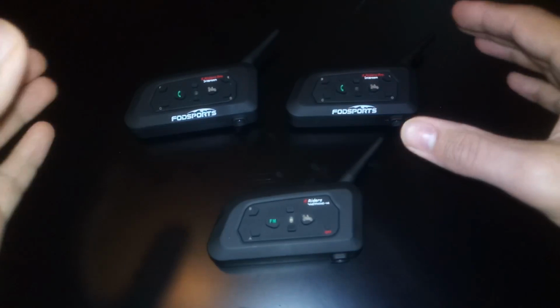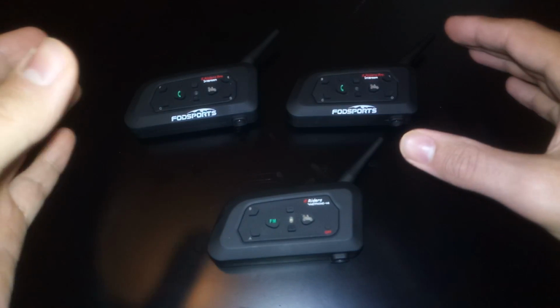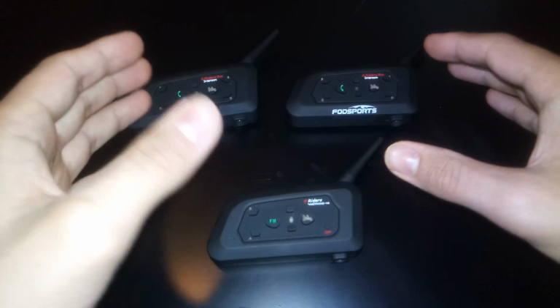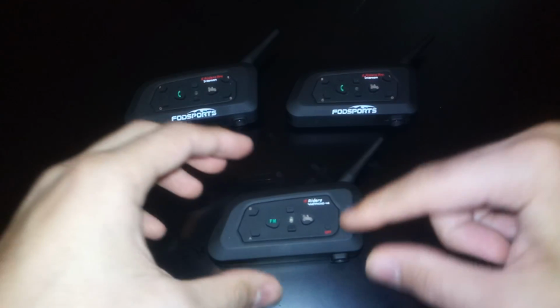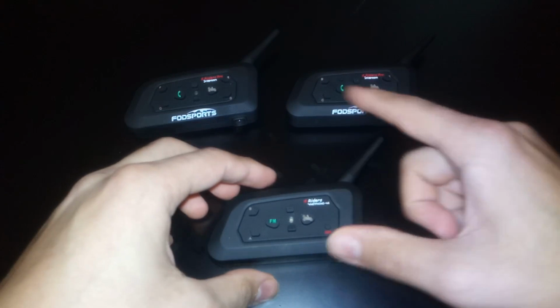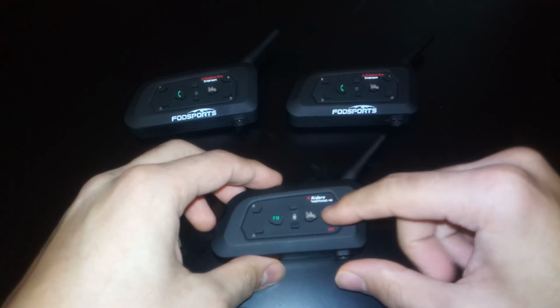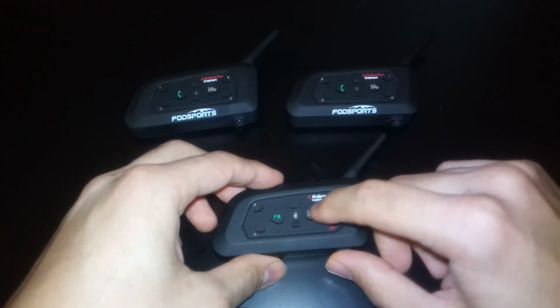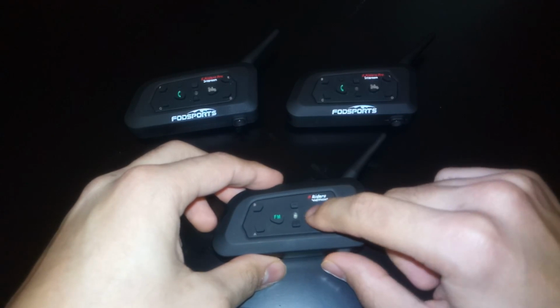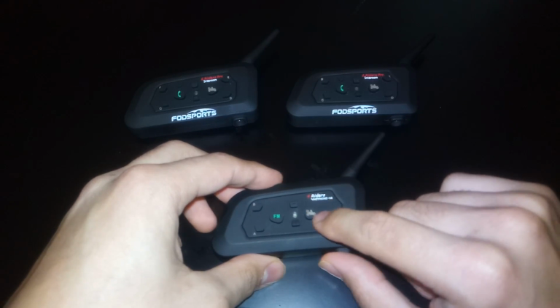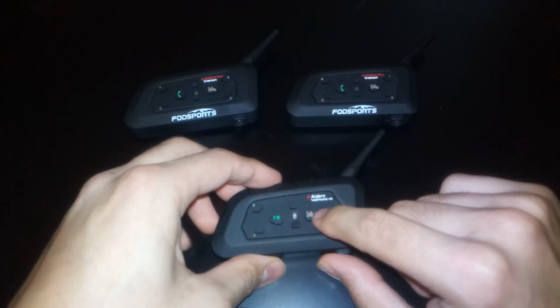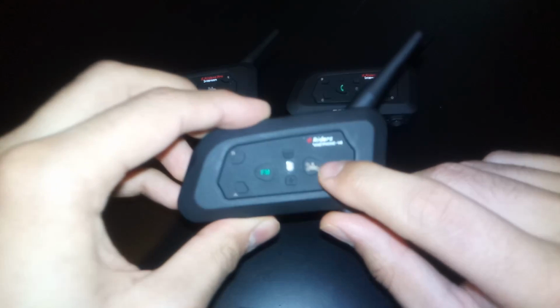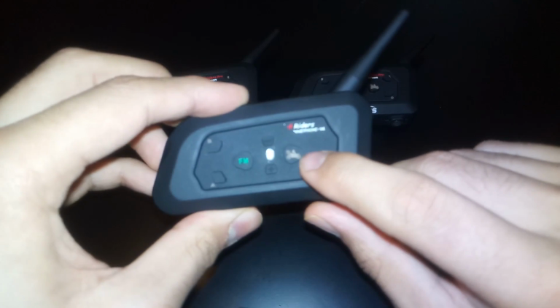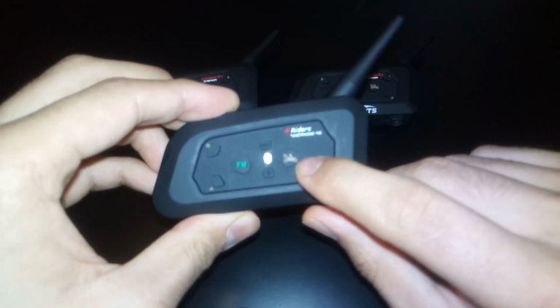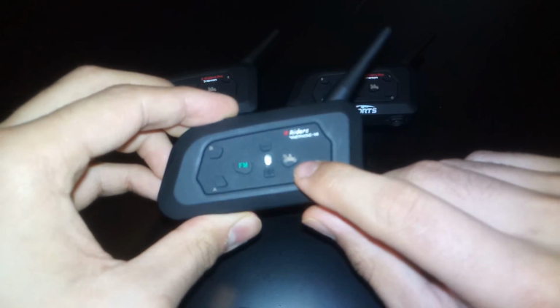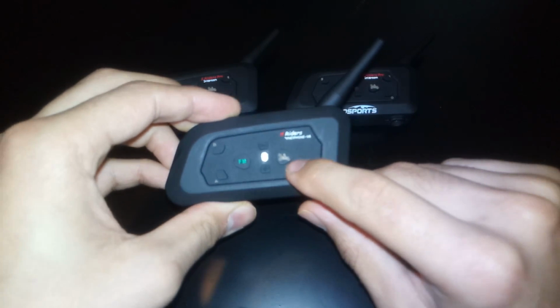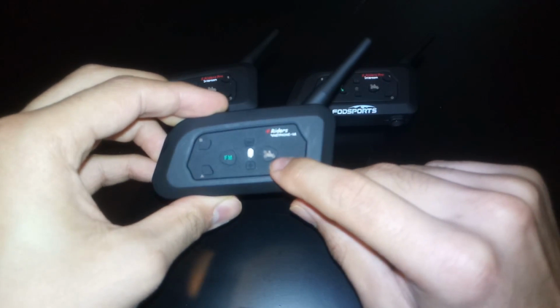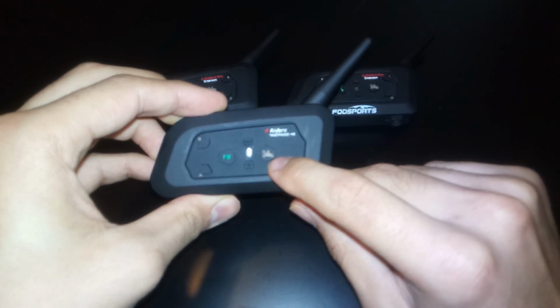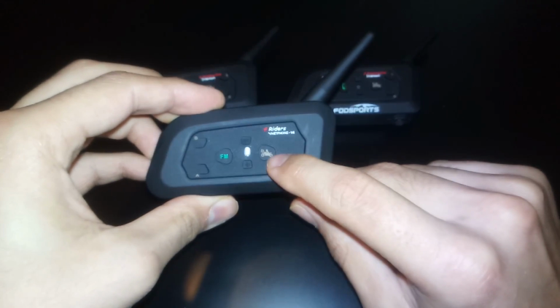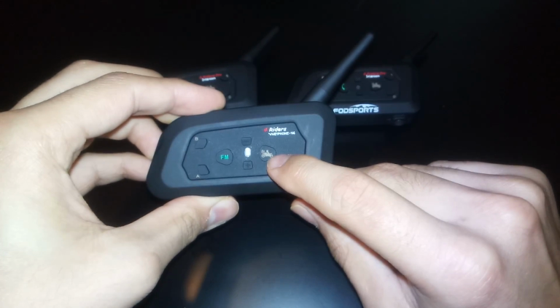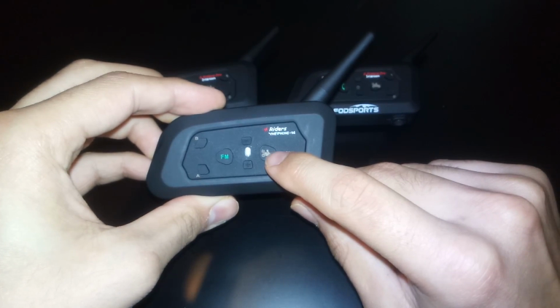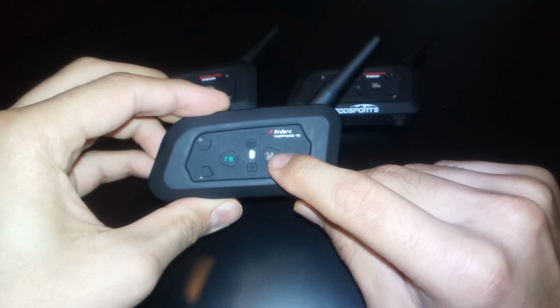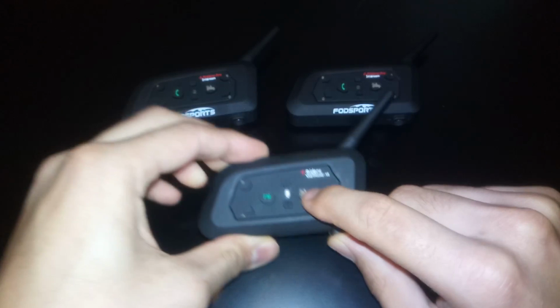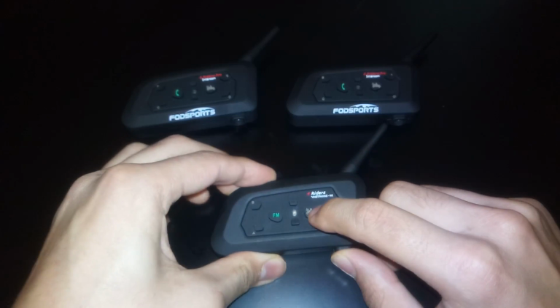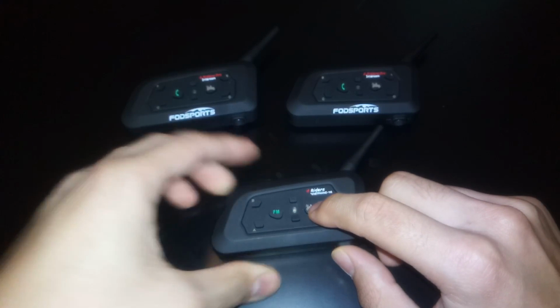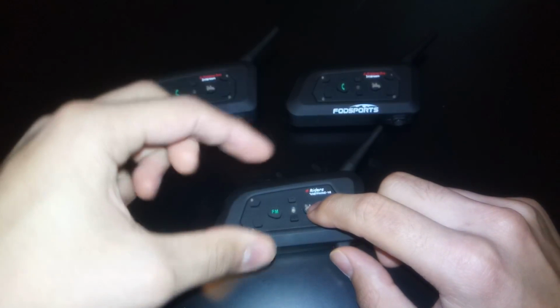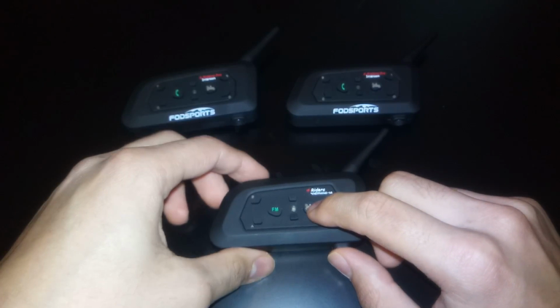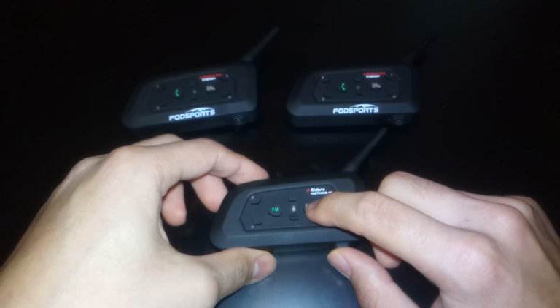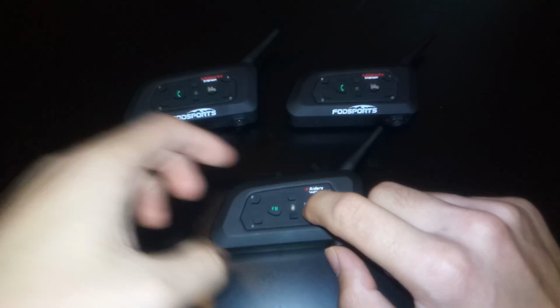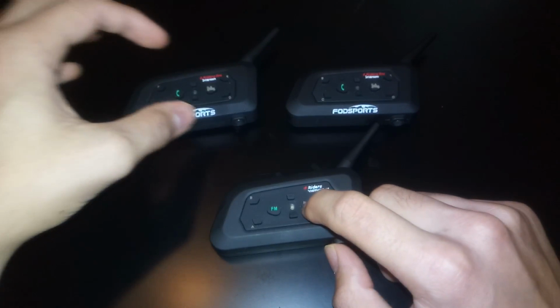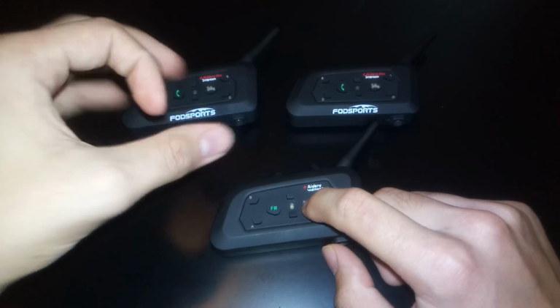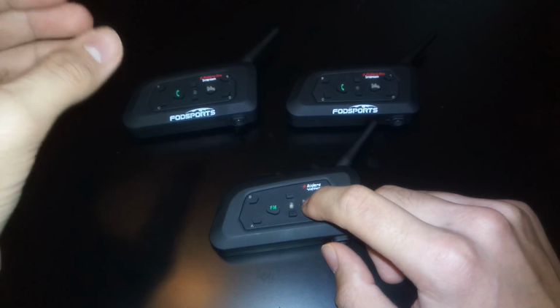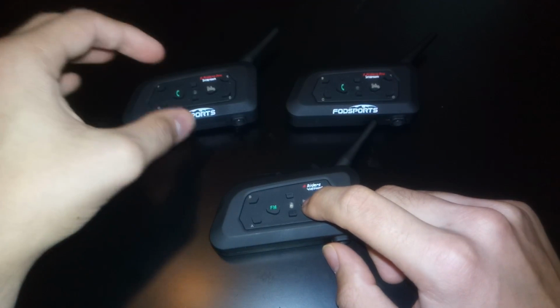The first thing you want to do is to turn on the device. Just simply press the motorcycle button as you can see. Press this on all of the devices and turn them on right now. Just go ahead and pause the video.